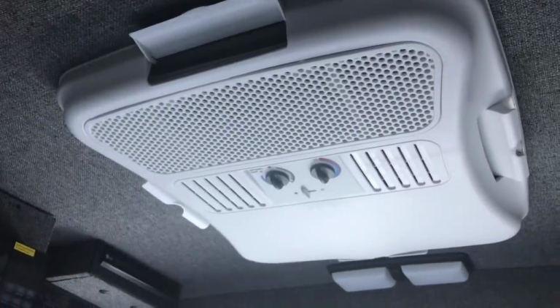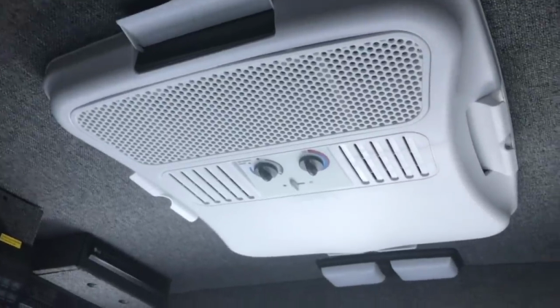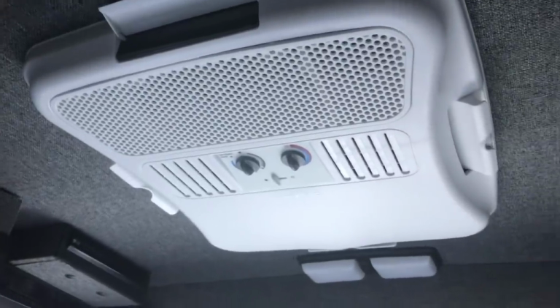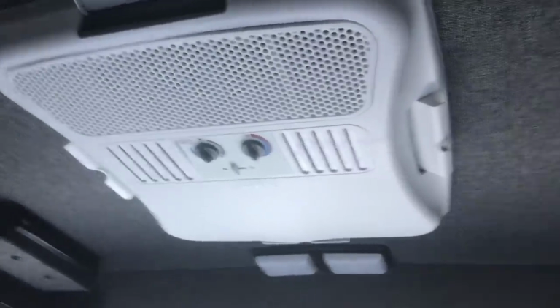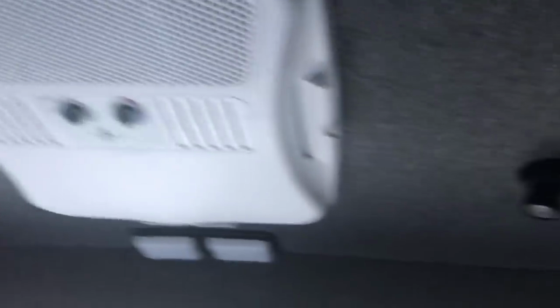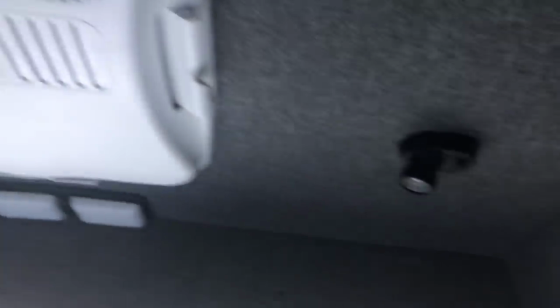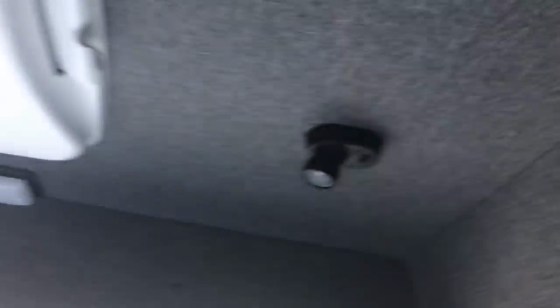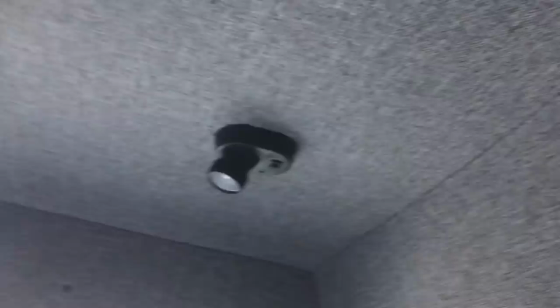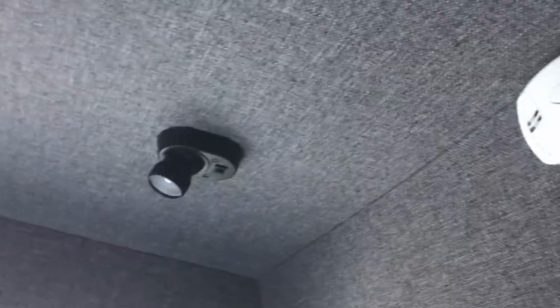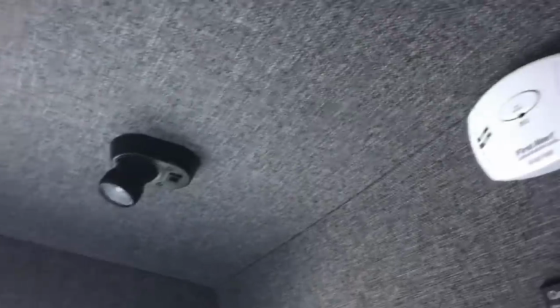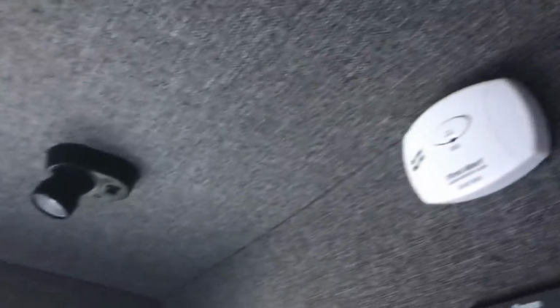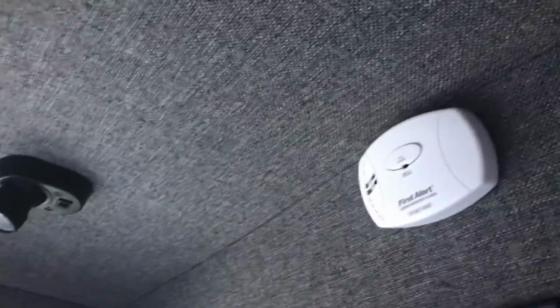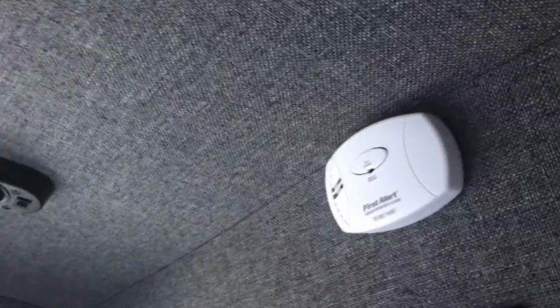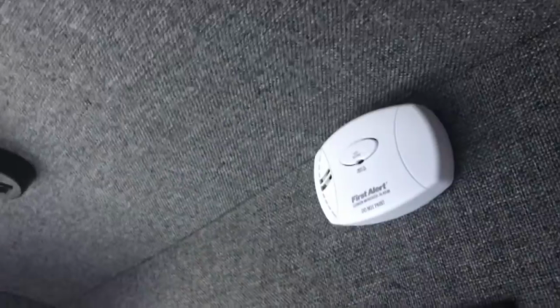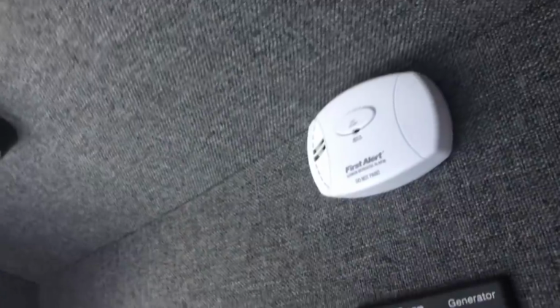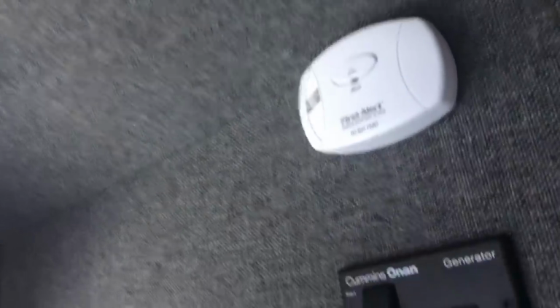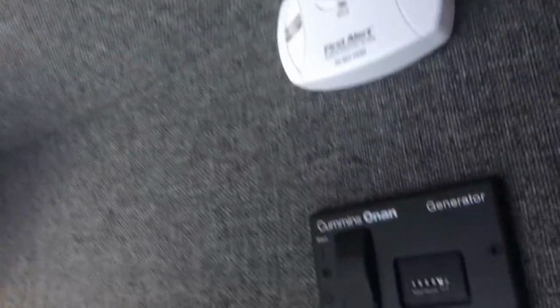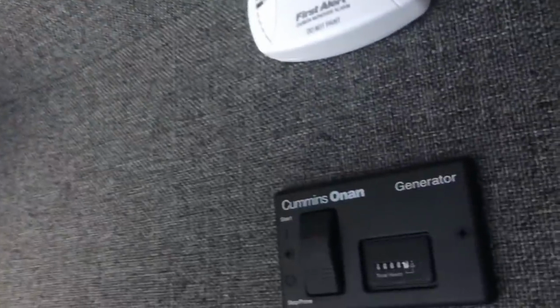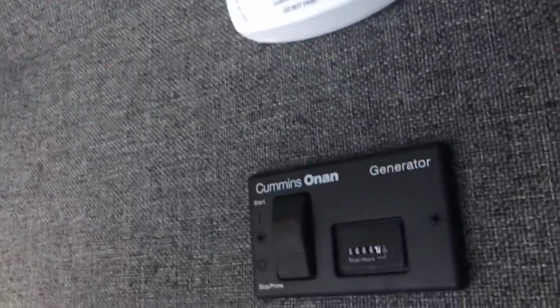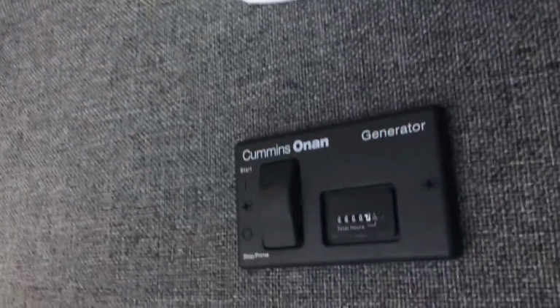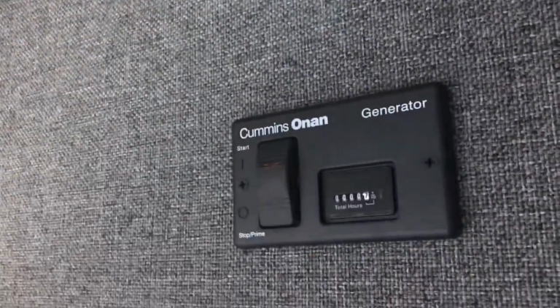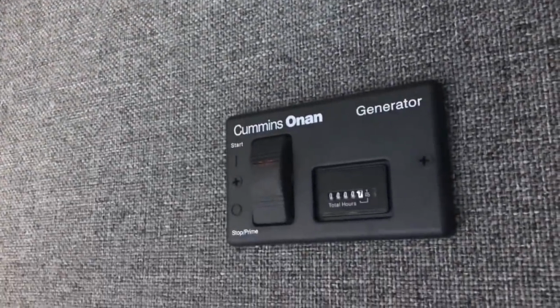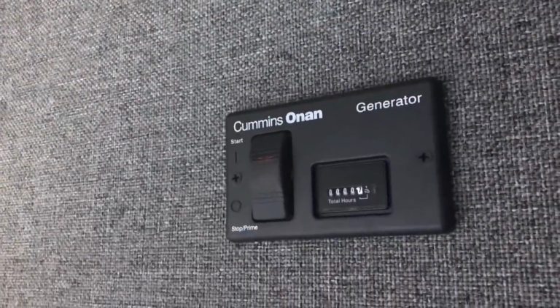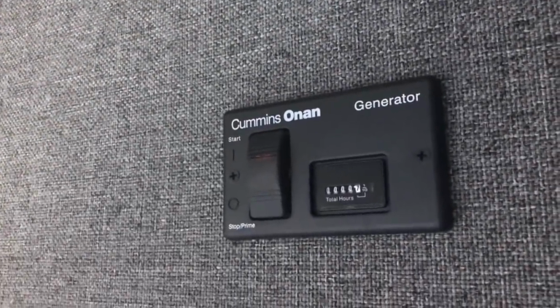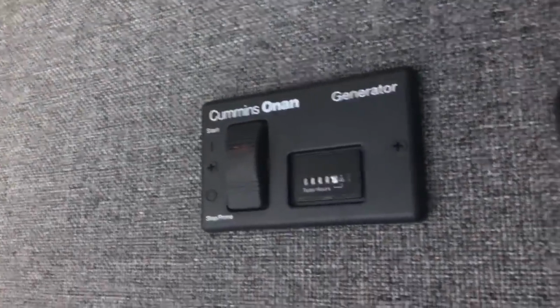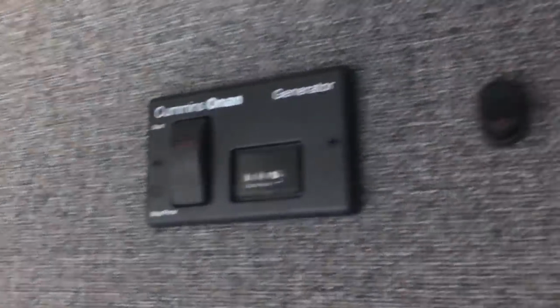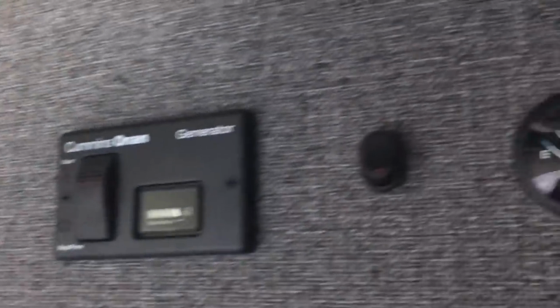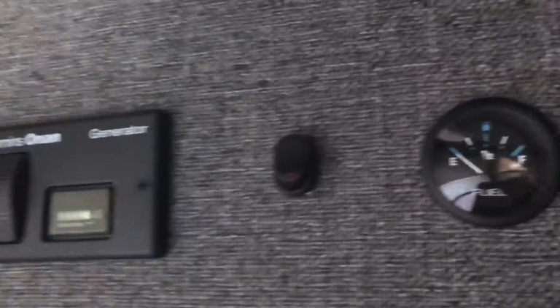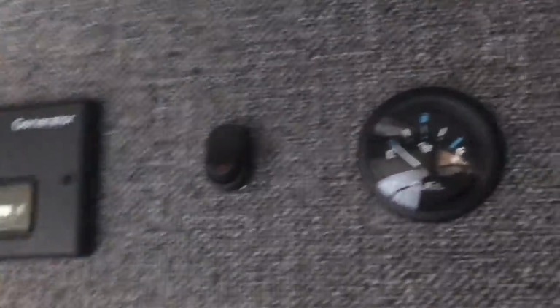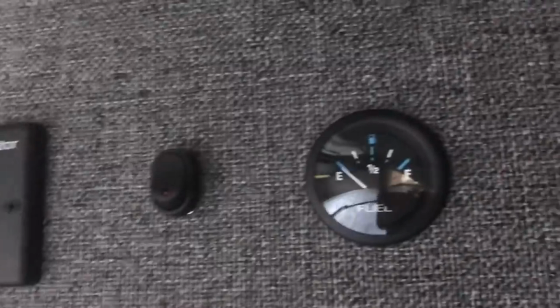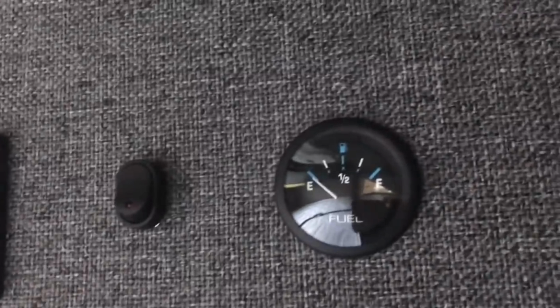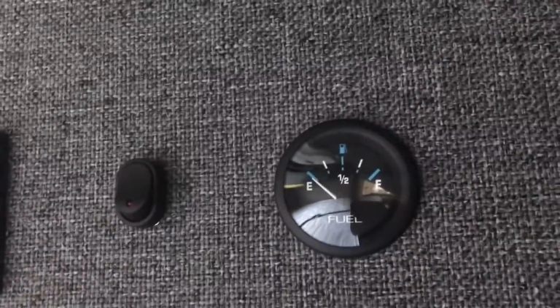Mounted above the sleeper, you'll notice both heat and air, a small reading light, a carbon monoxide detector, and generator controls featuring a fuel gauge.